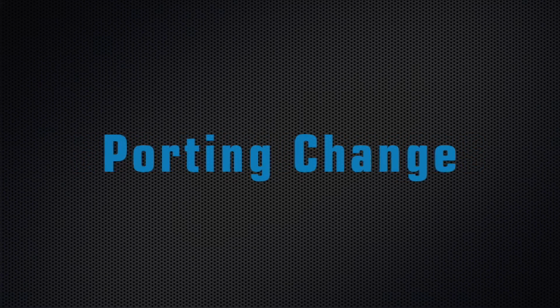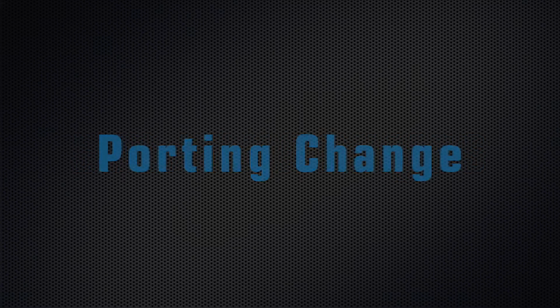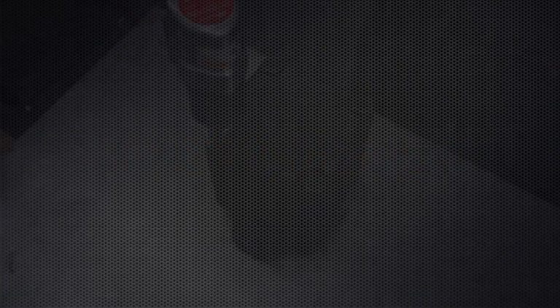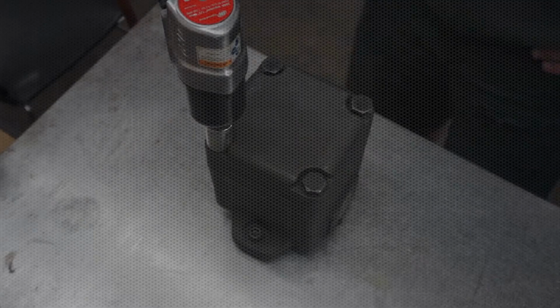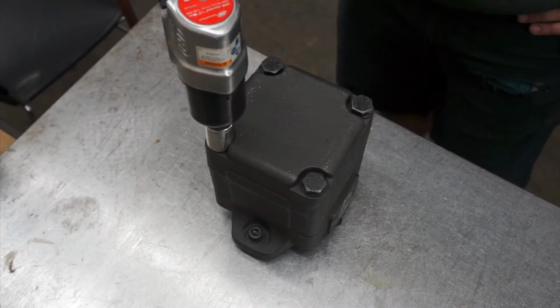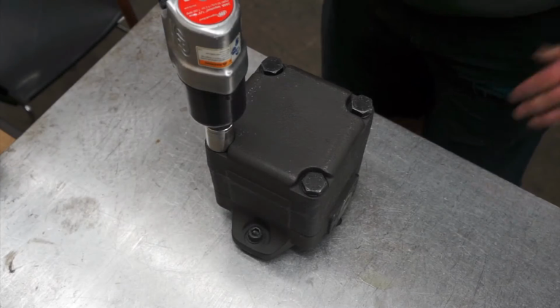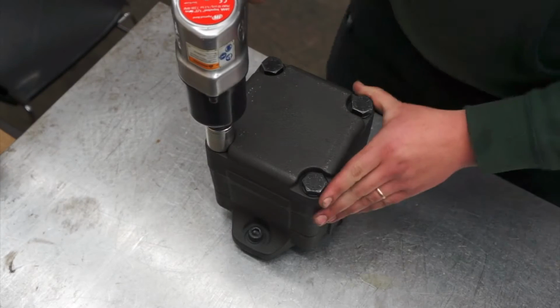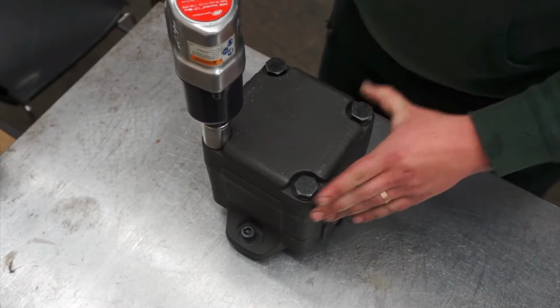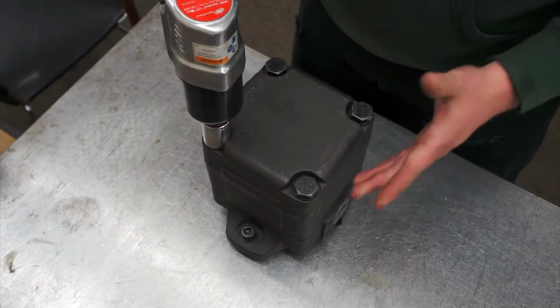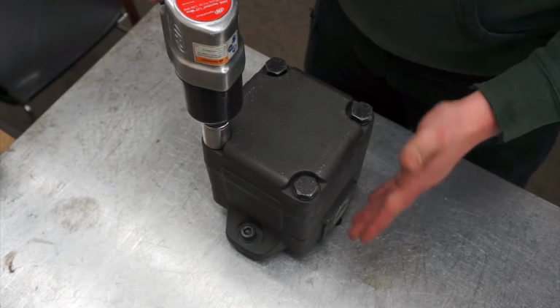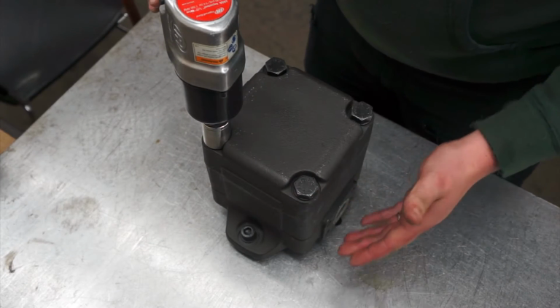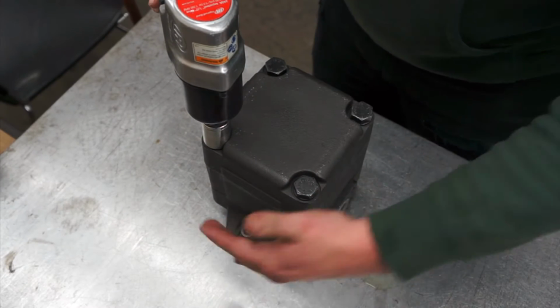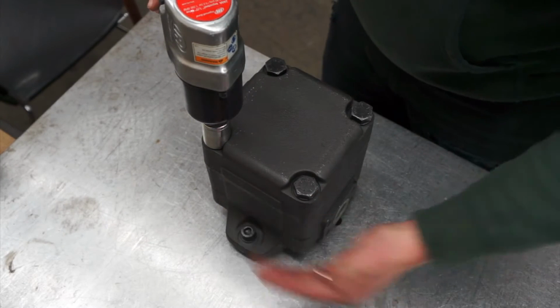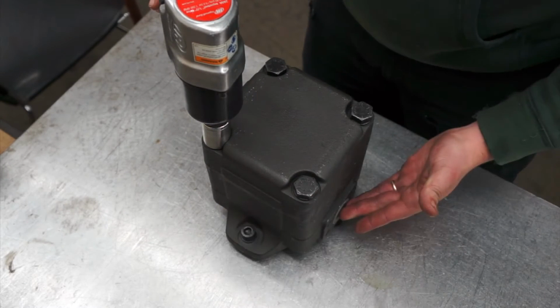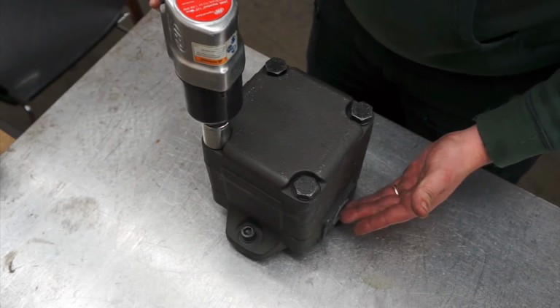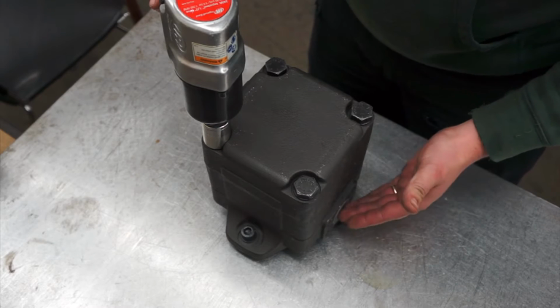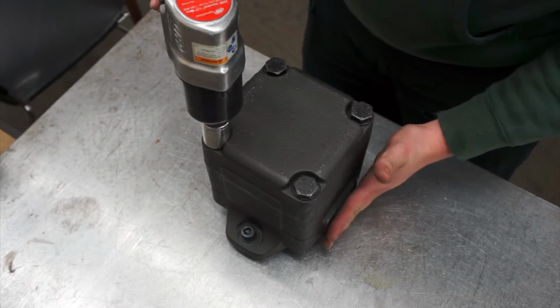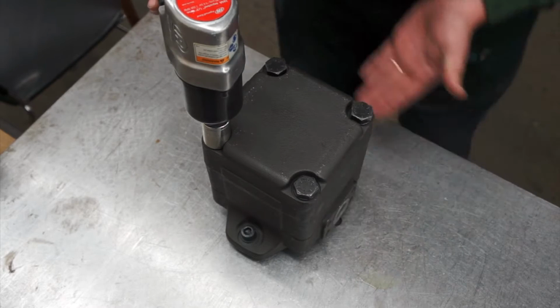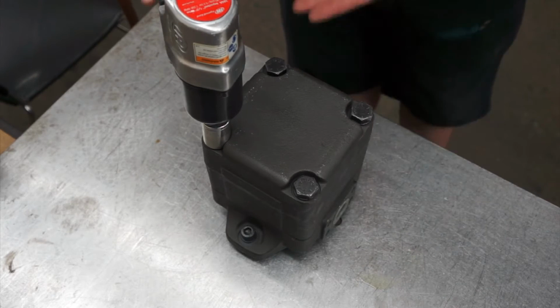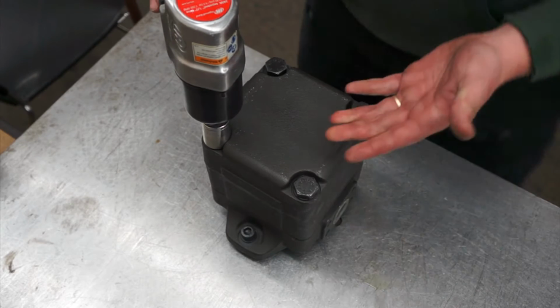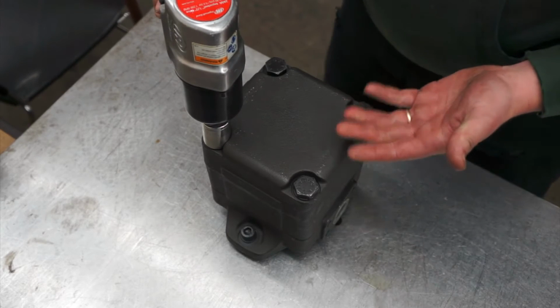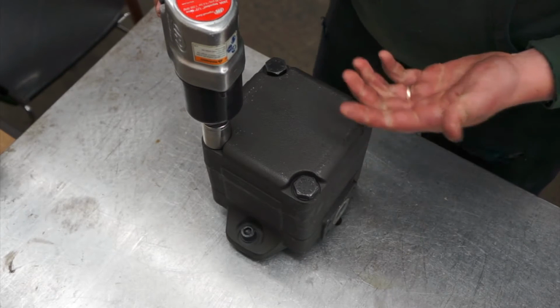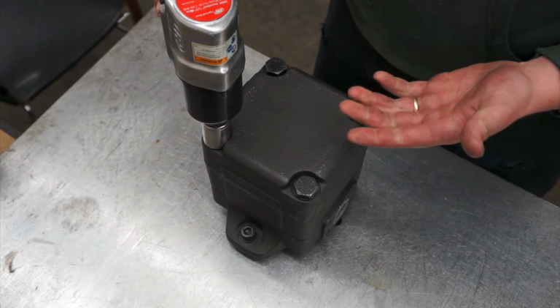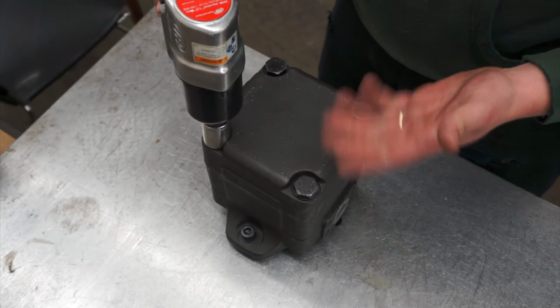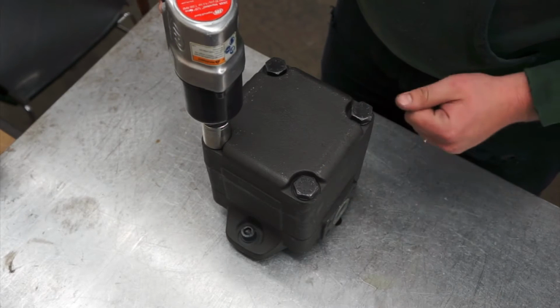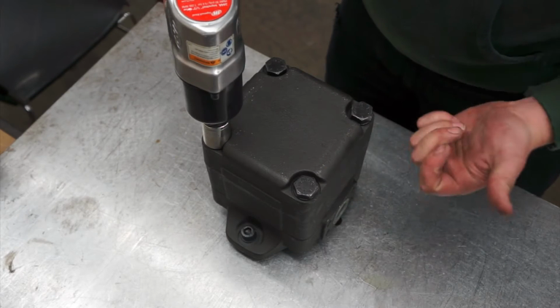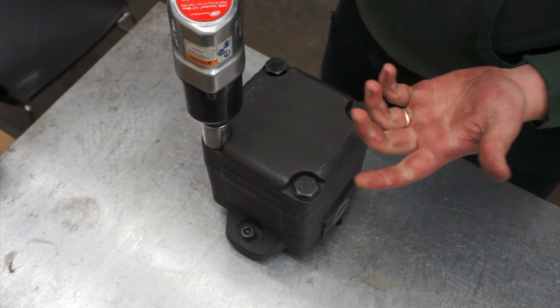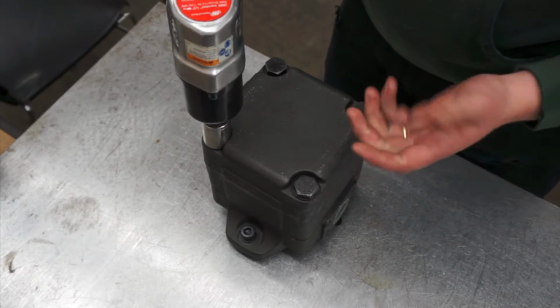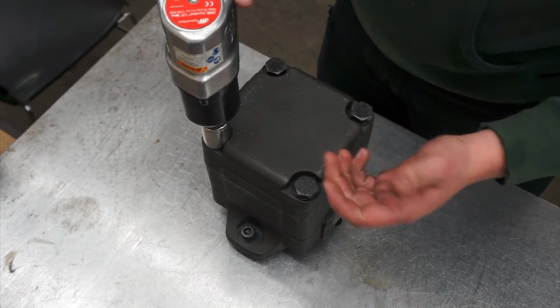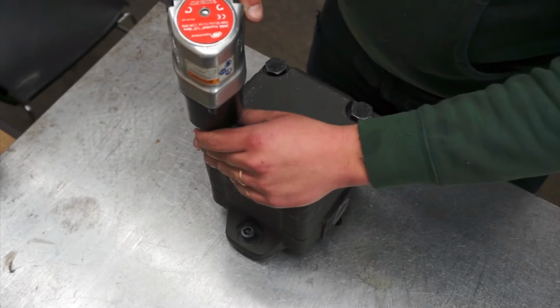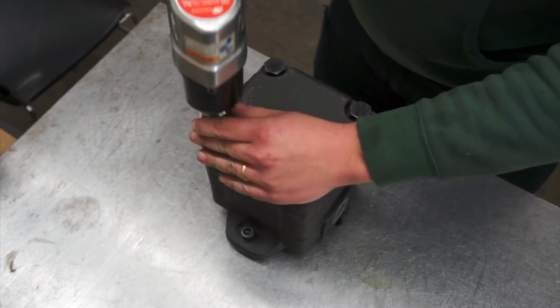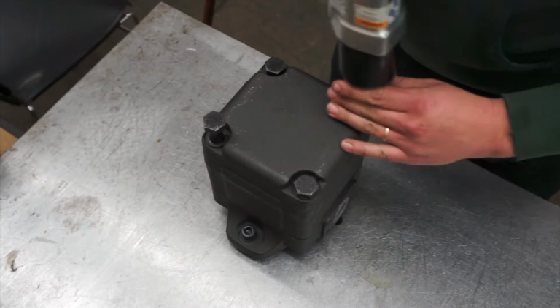In this video, we'll show you how to change the porting on a single vane pump. Say you want your inlet on this side and your pressure here, or maybe you want your inlet on the other side. The first step is to loosen all four bolts in a crisscross pattern.